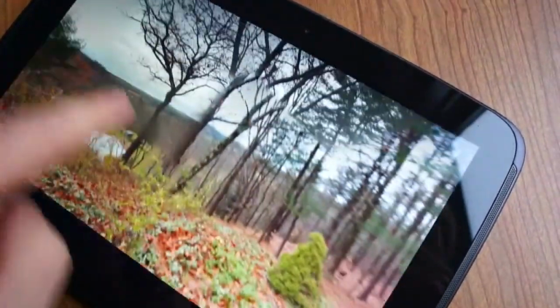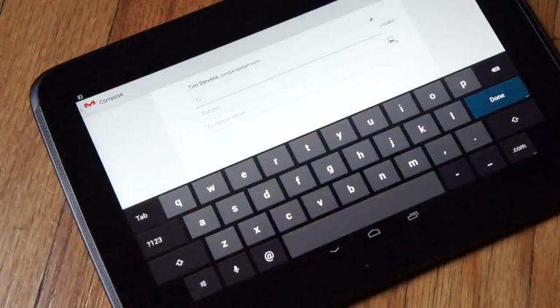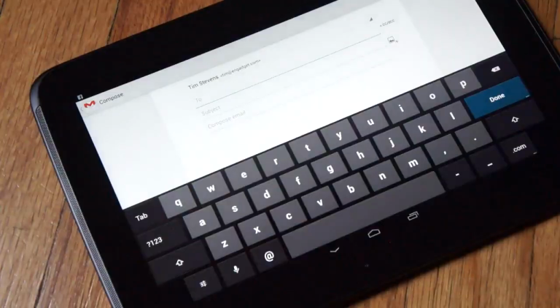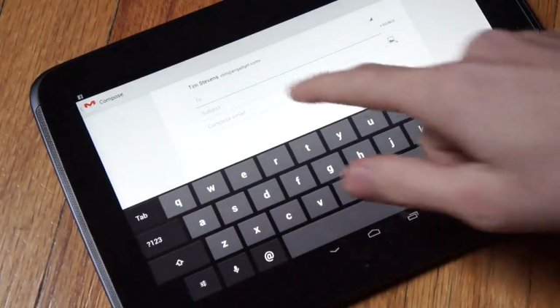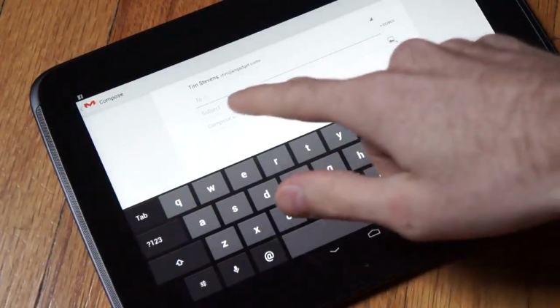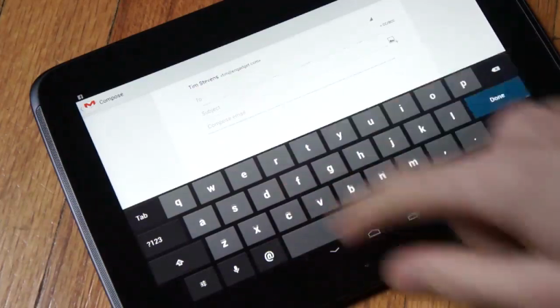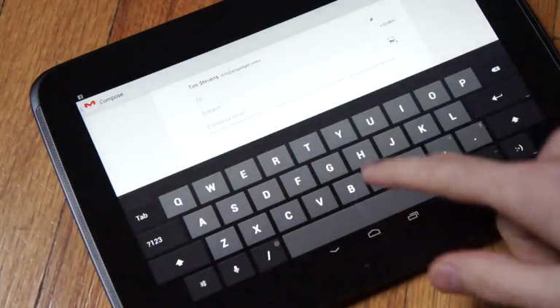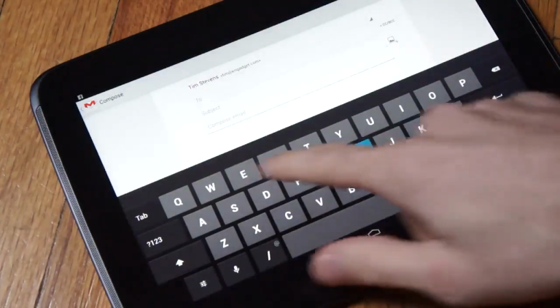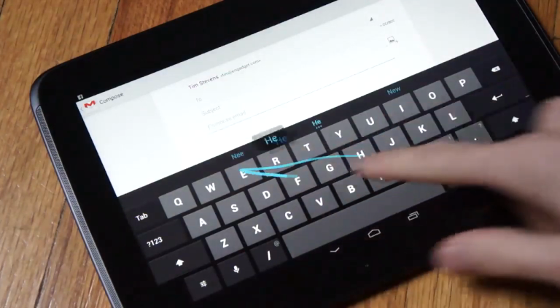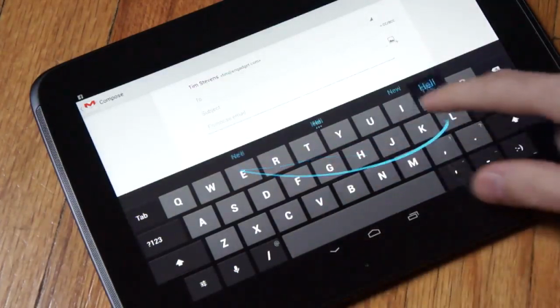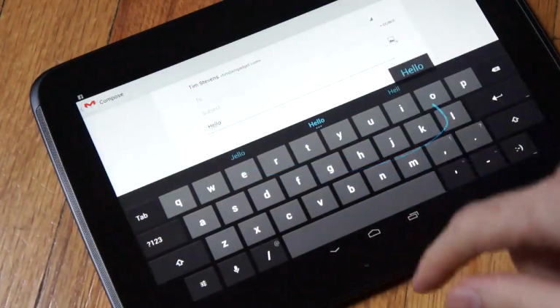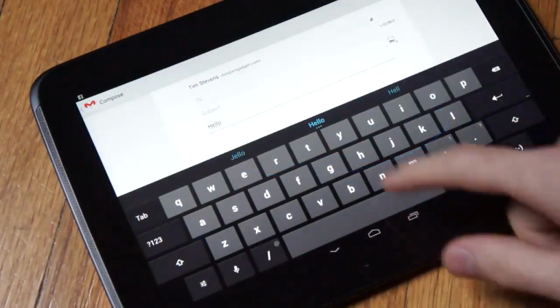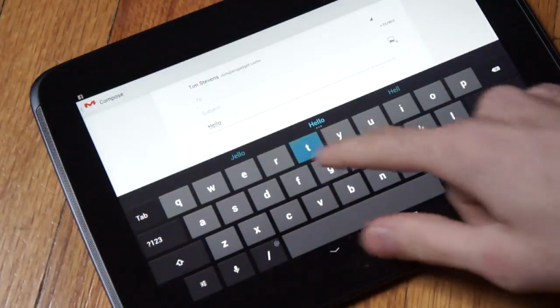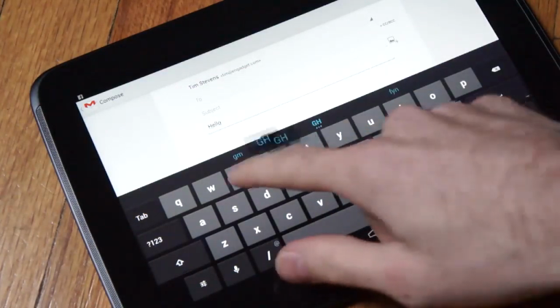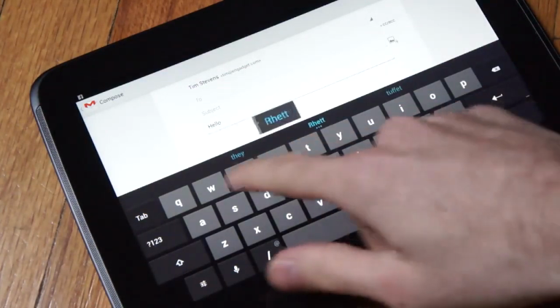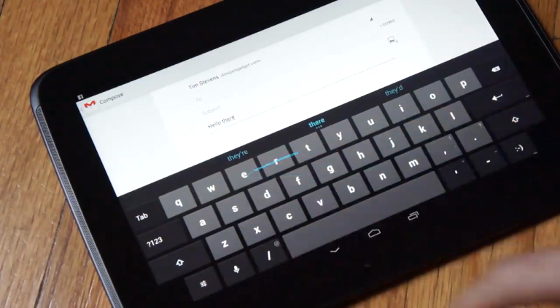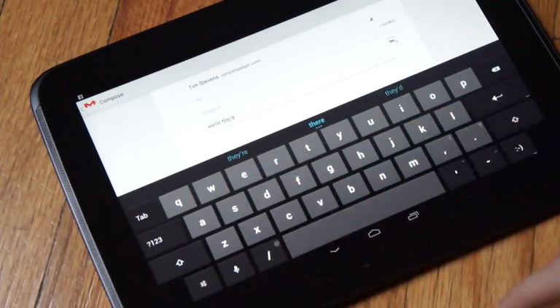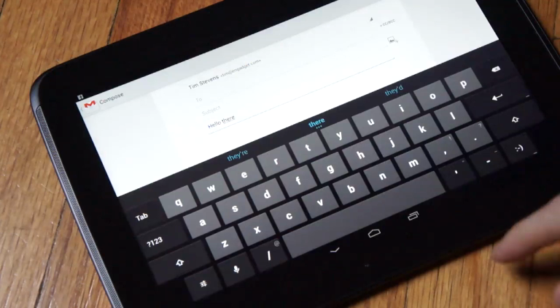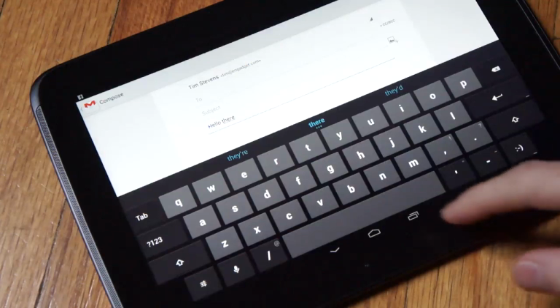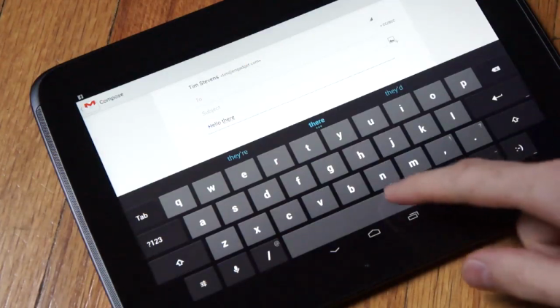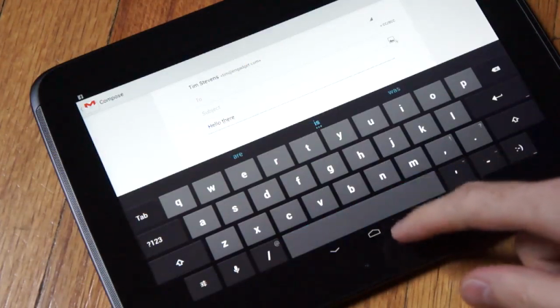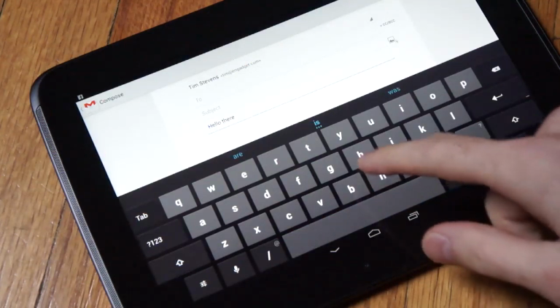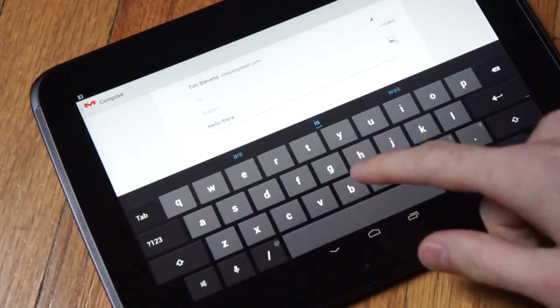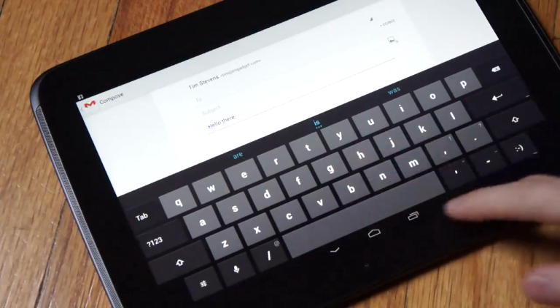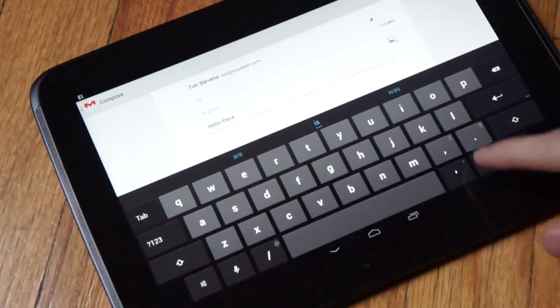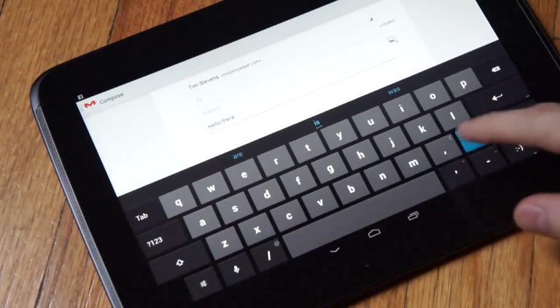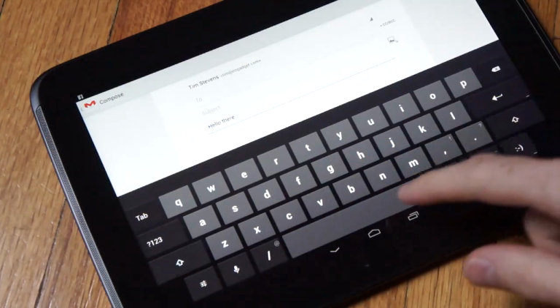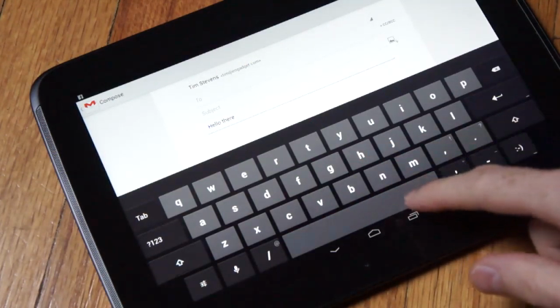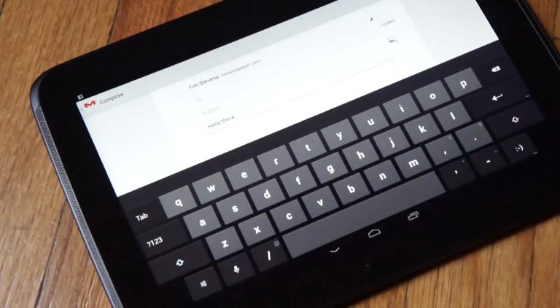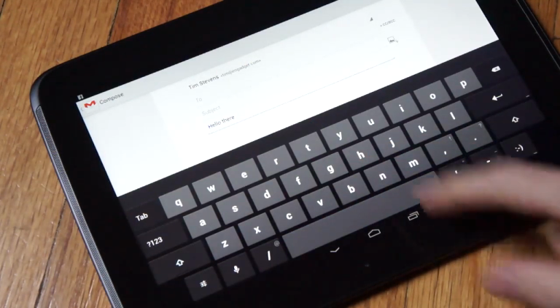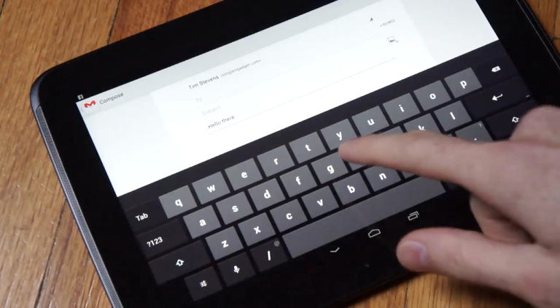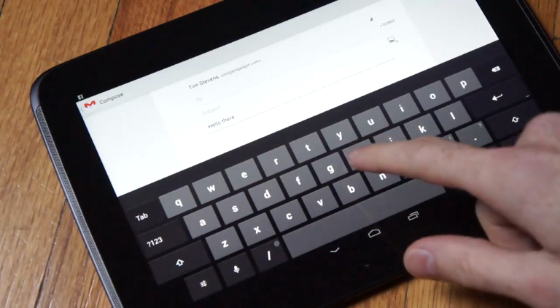Another major improvement is a new keyboard, which allows swiping gestures, much like the aftermarket swipe keyboard. It works pretty well, and the prediction is quite good, but ultimately we found ourselves preferring the original Swipe more, or third-party alternatives like SwiftKey.